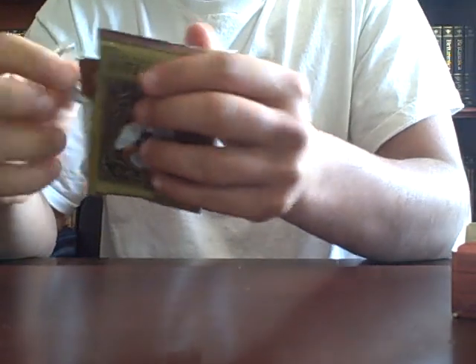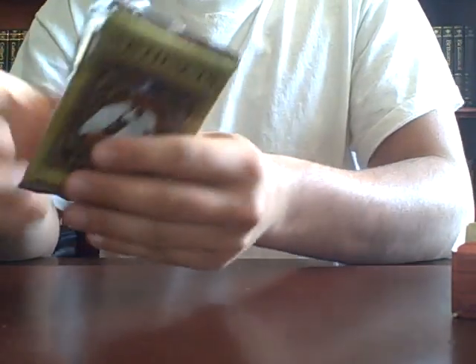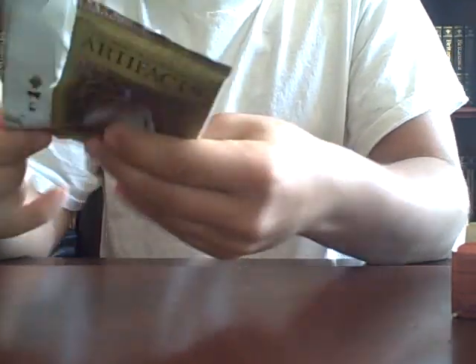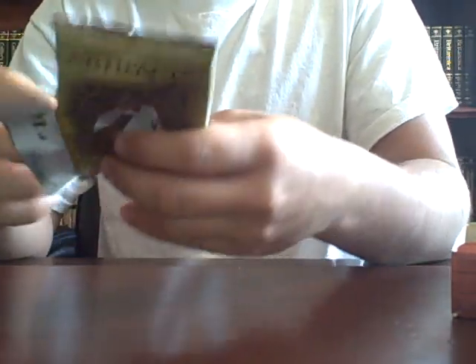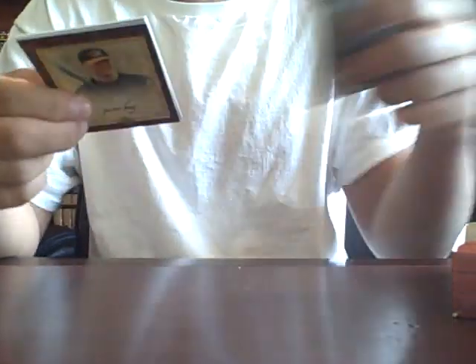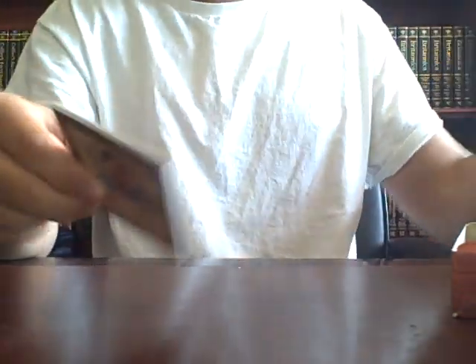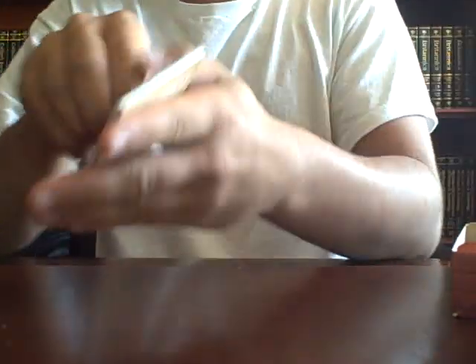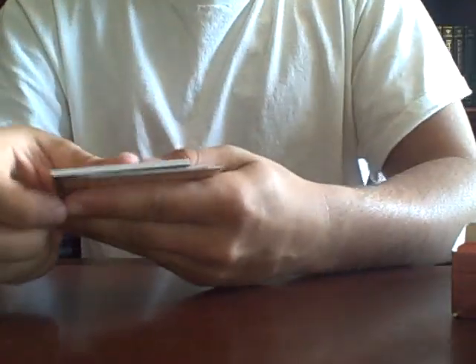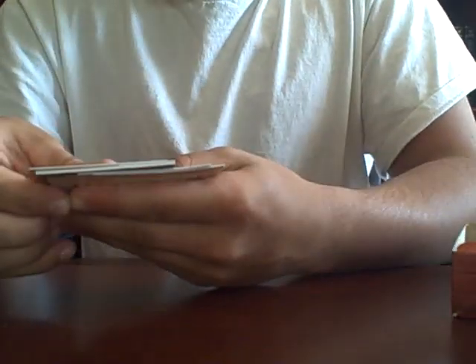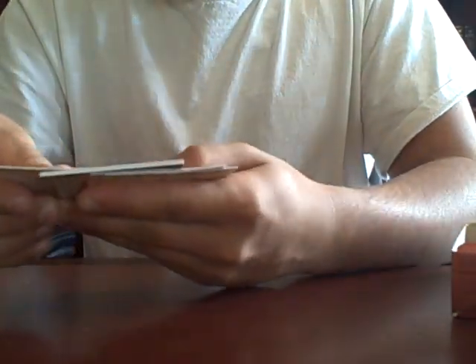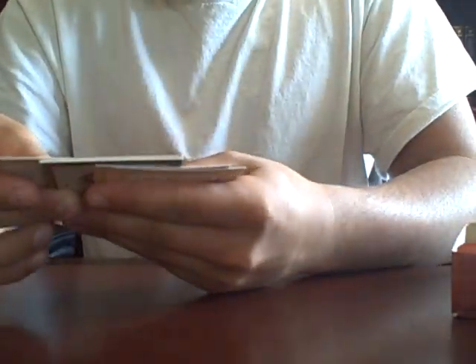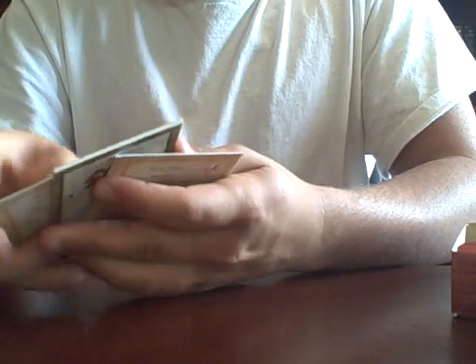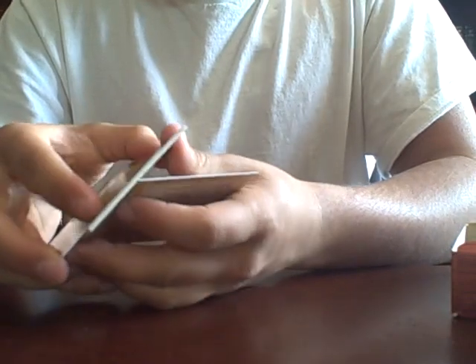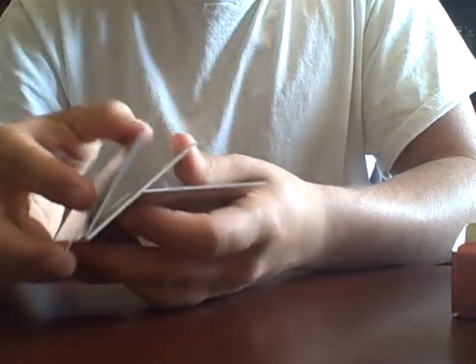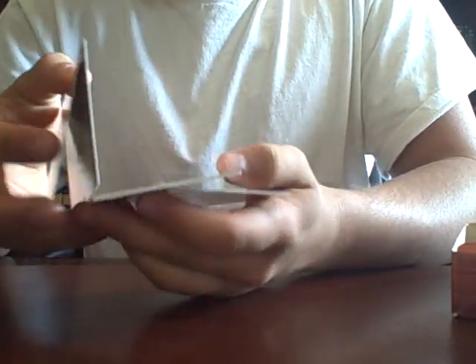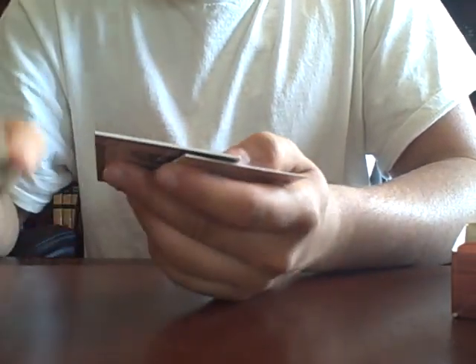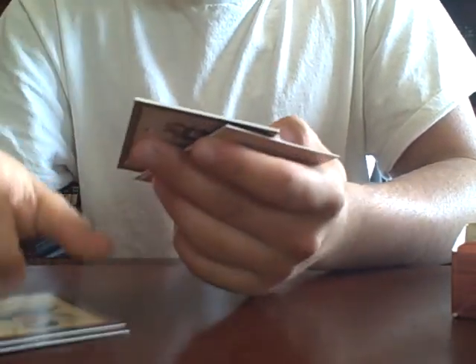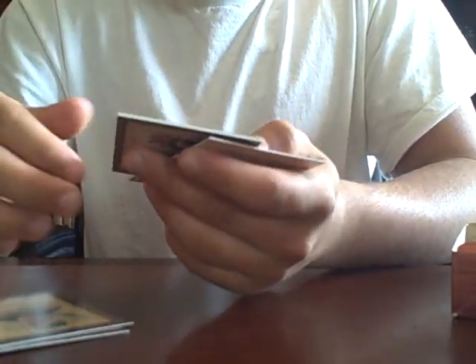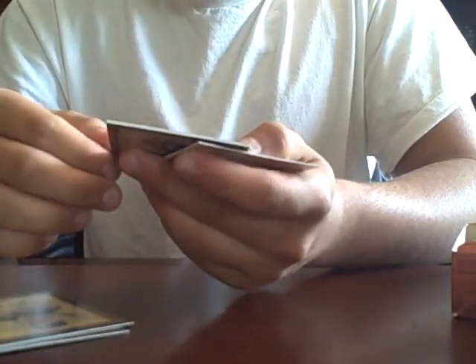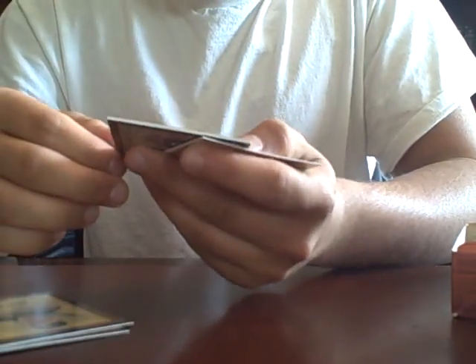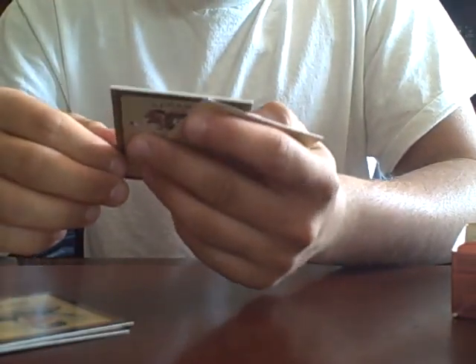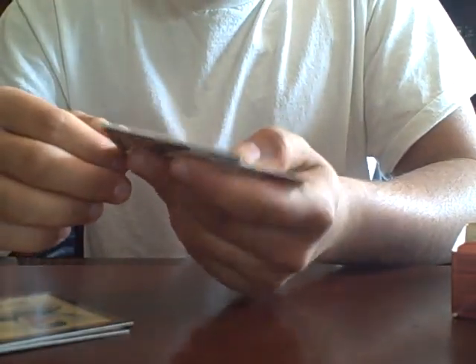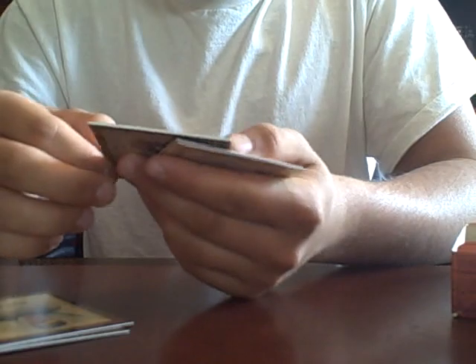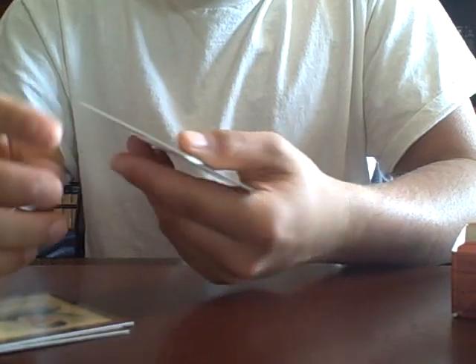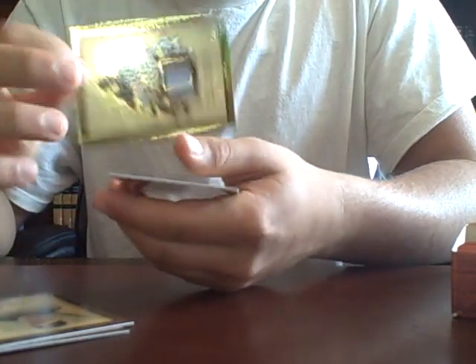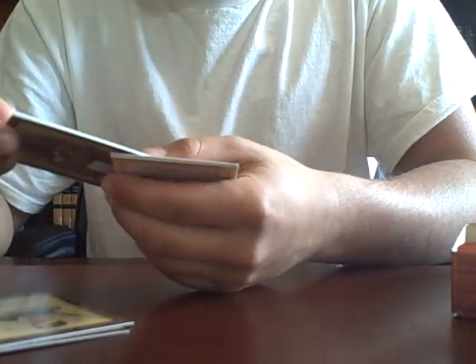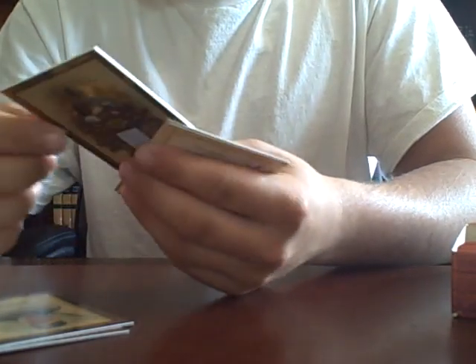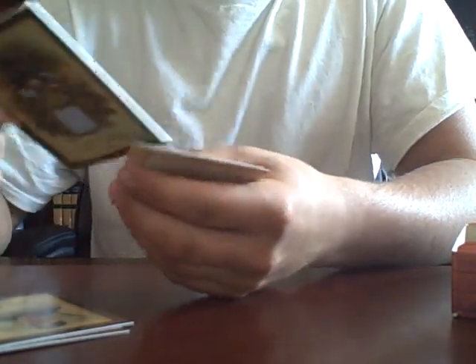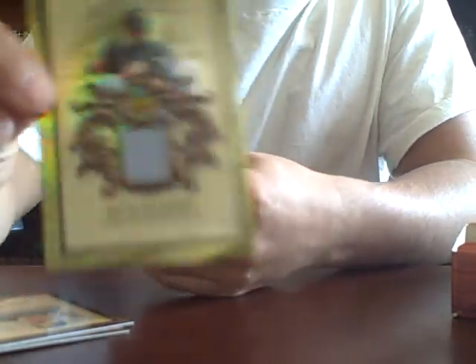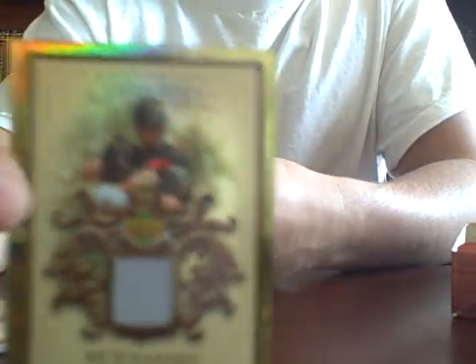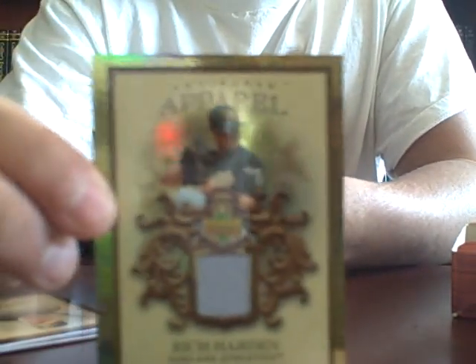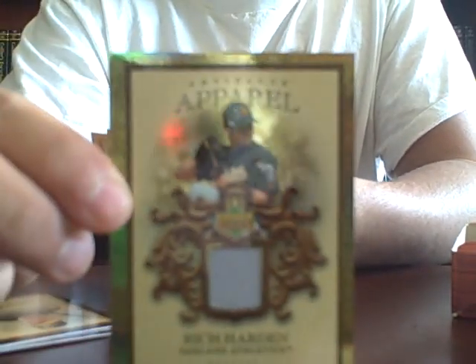That's a good one. I think another hit coming up. It is... Rich Hardin, limited edition, number 4 of 130. Rich Hardin.